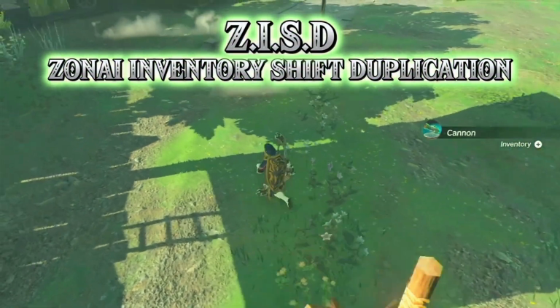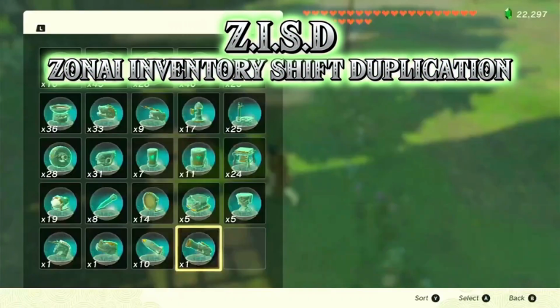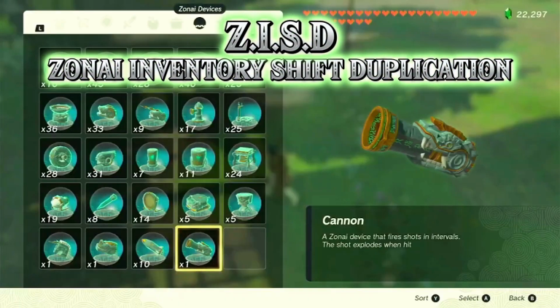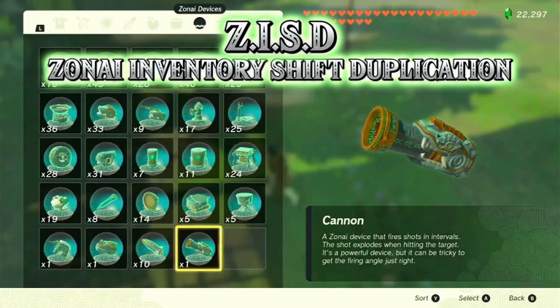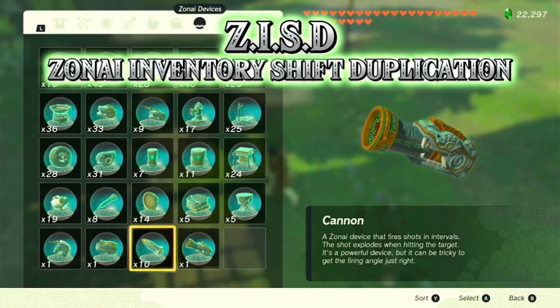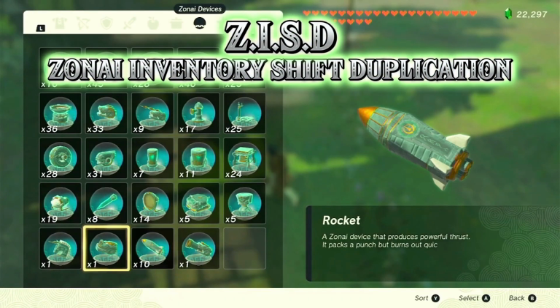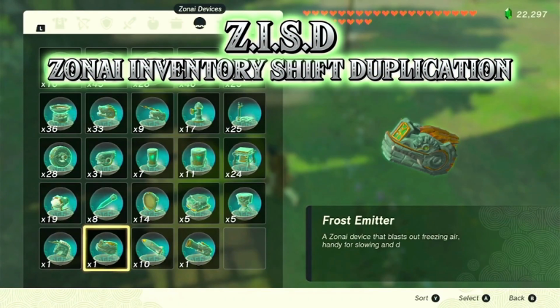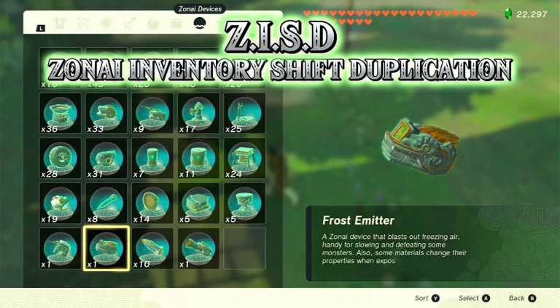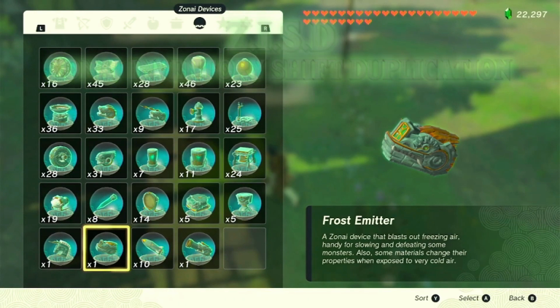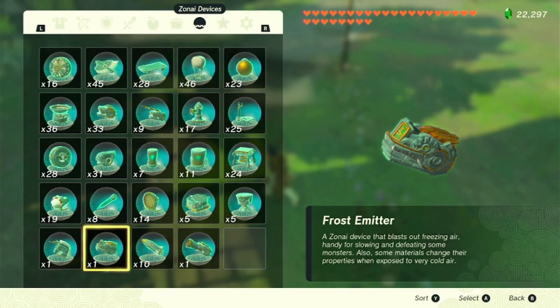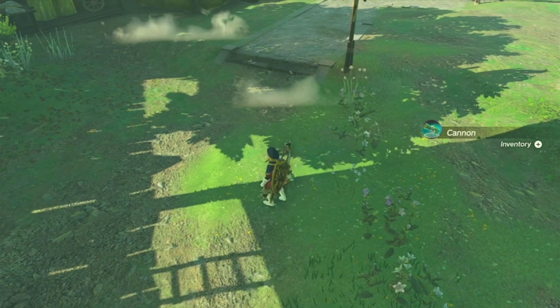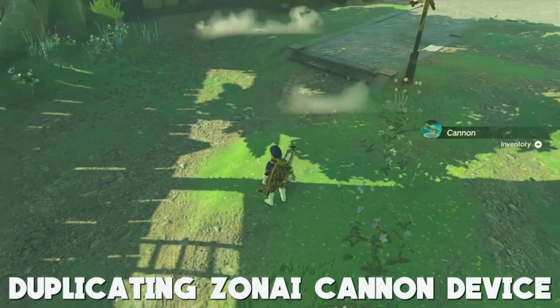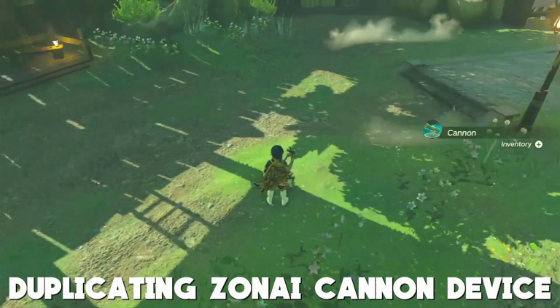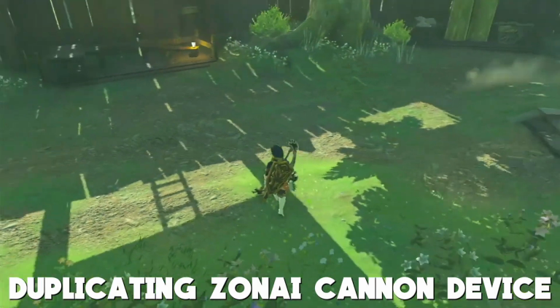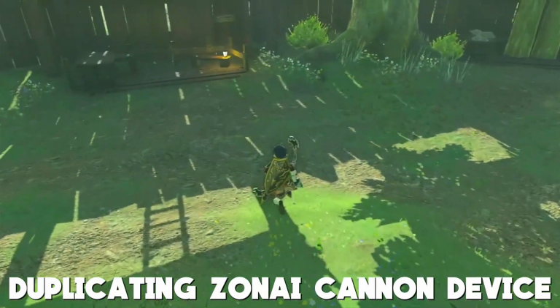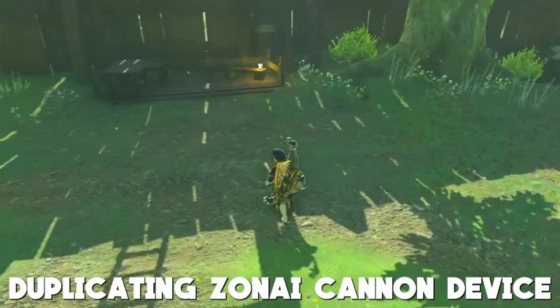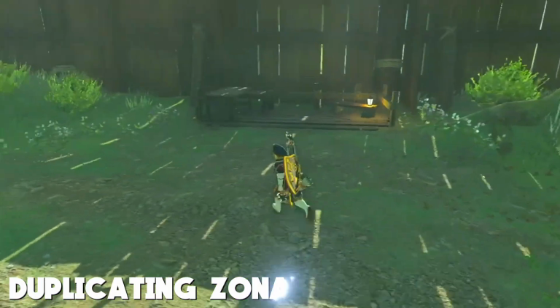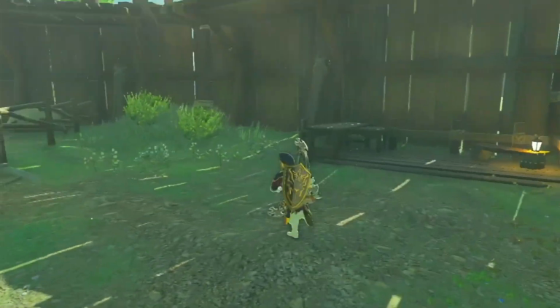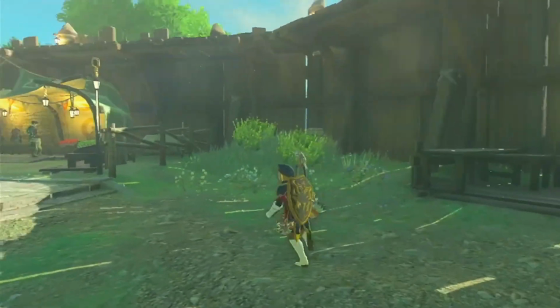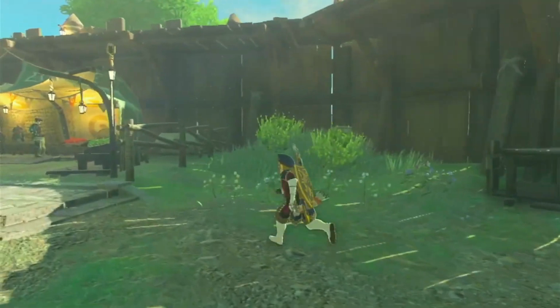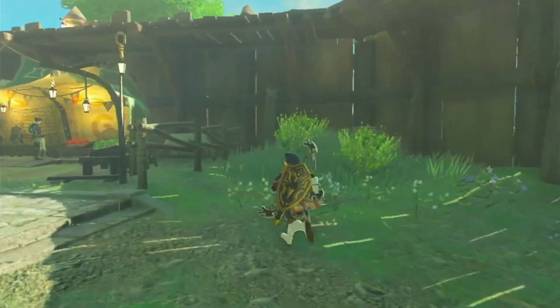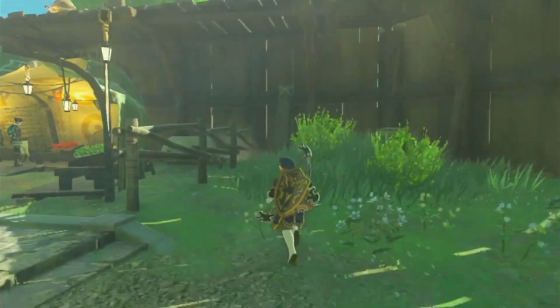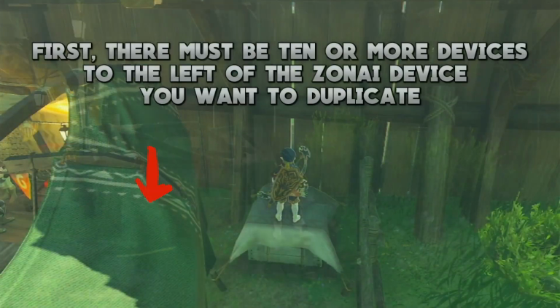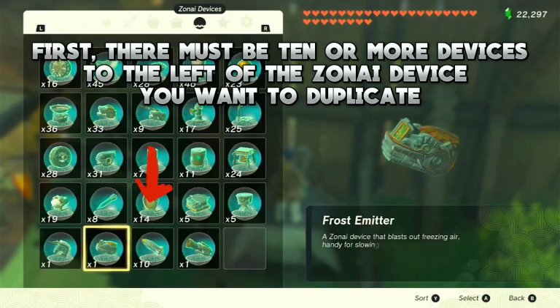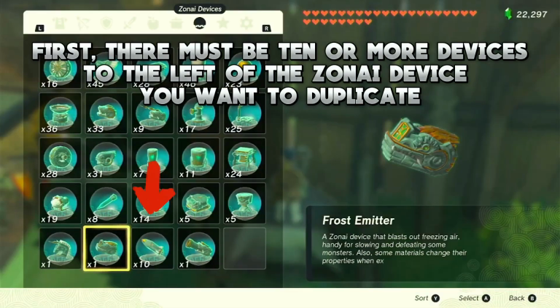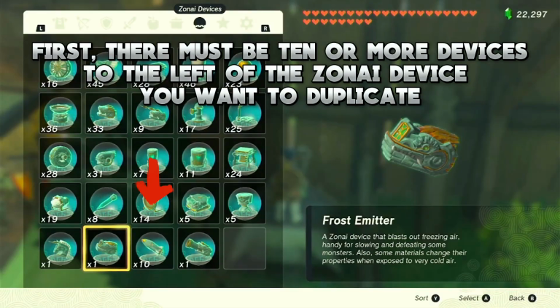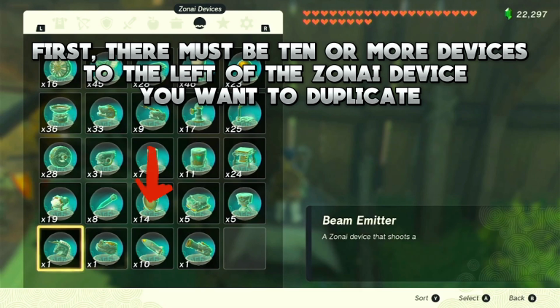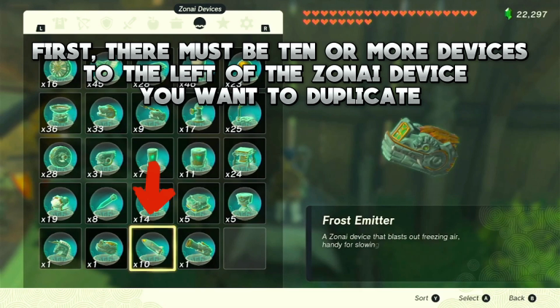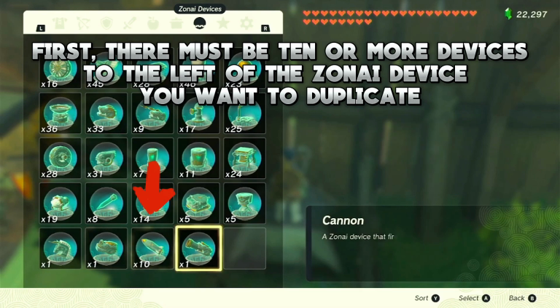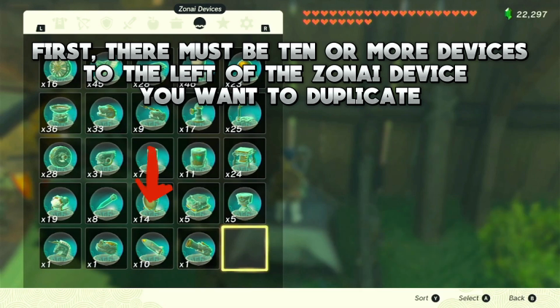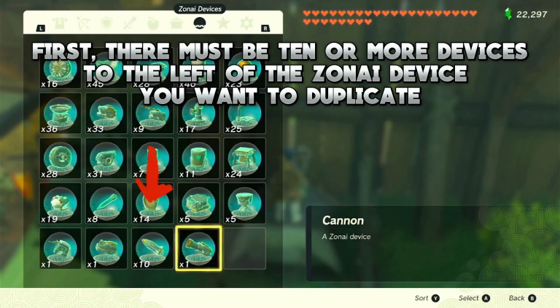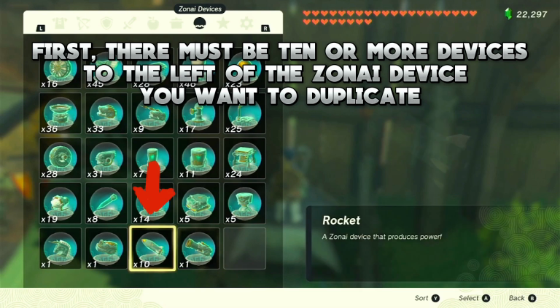ZISD, or Zonai Inventory Shift Duplication, lets you duplicate up to 10 of a specific device. The setup involves some careful sorting and memory manipulation, so make sure you're paying attention.